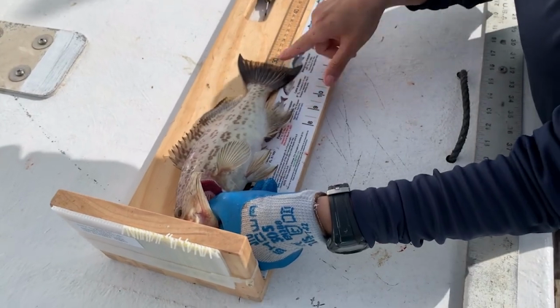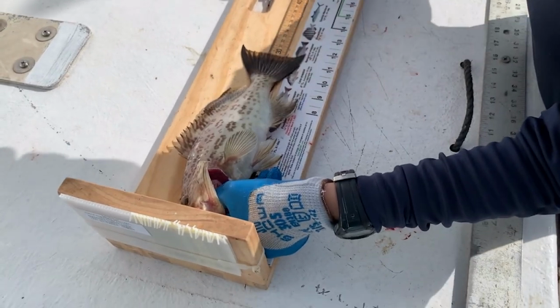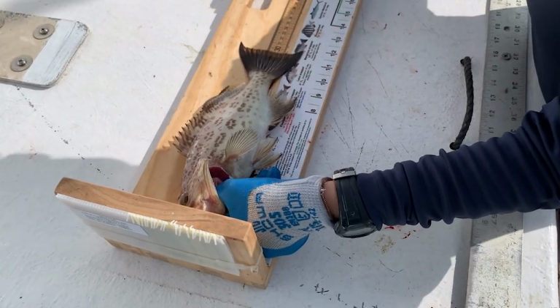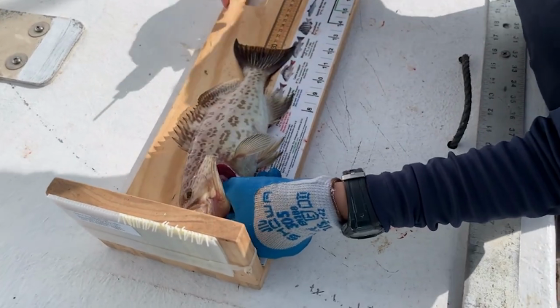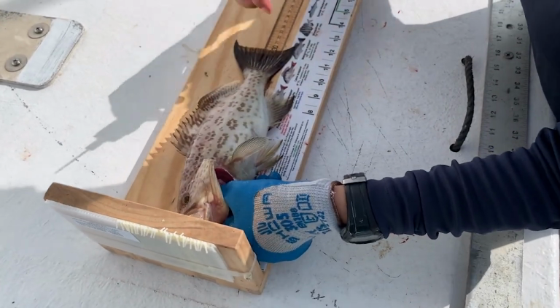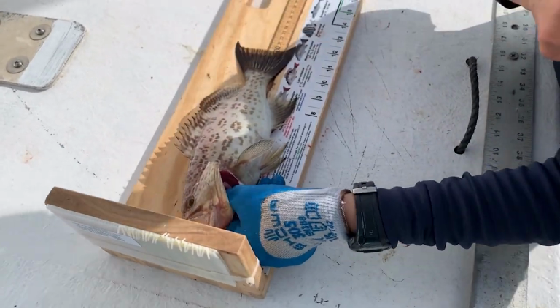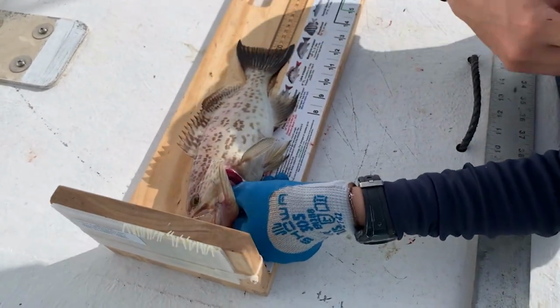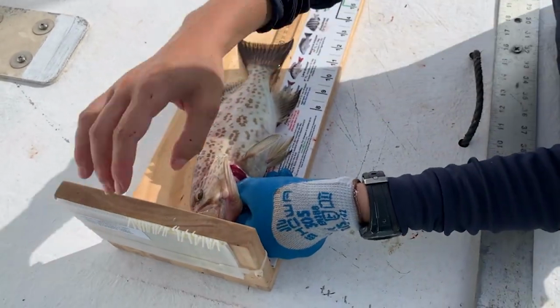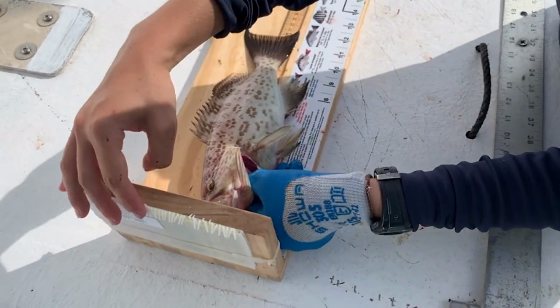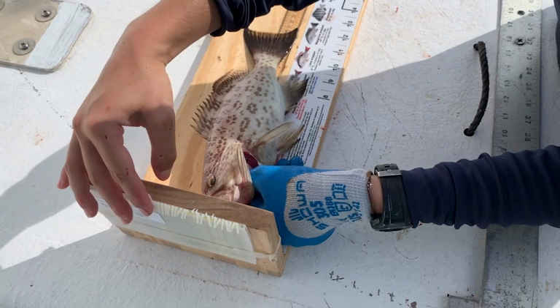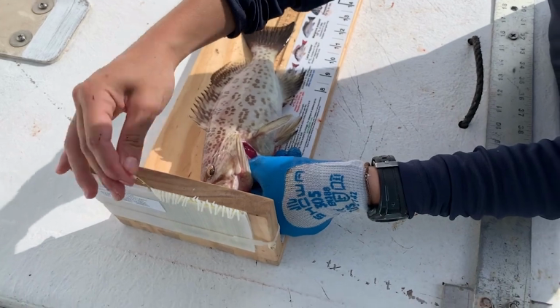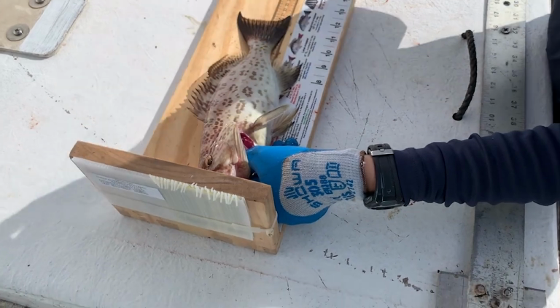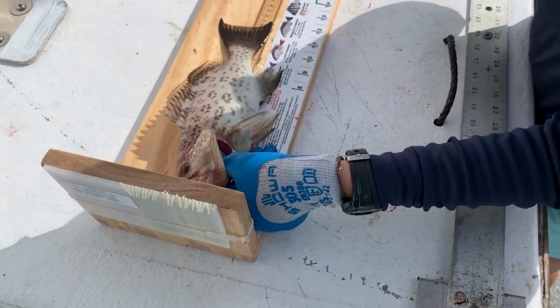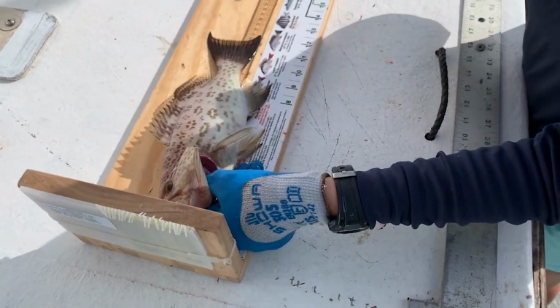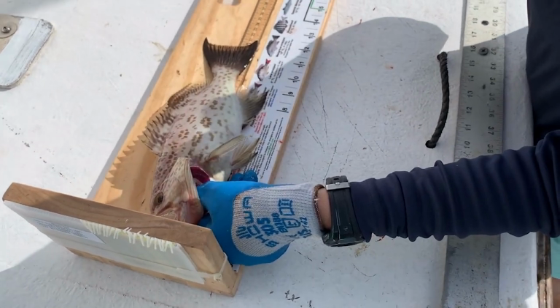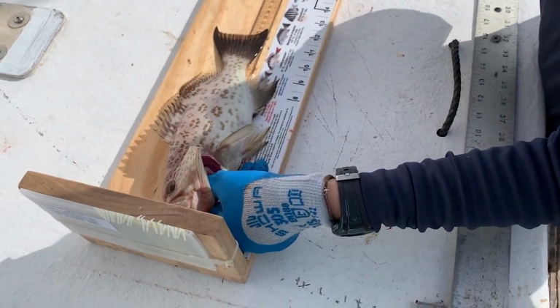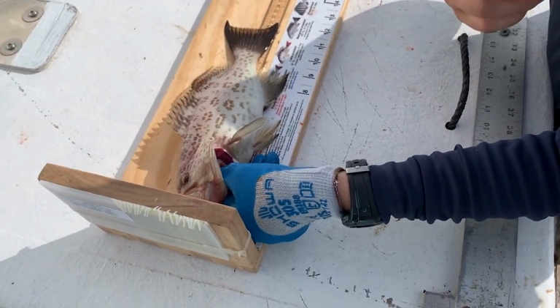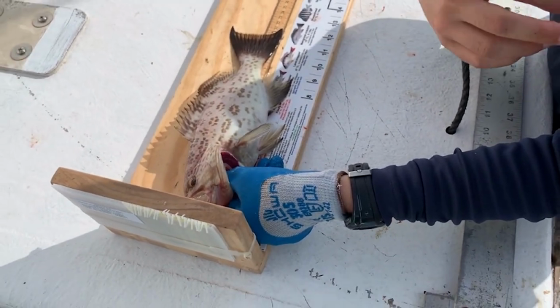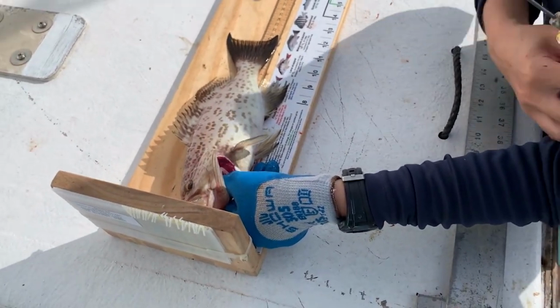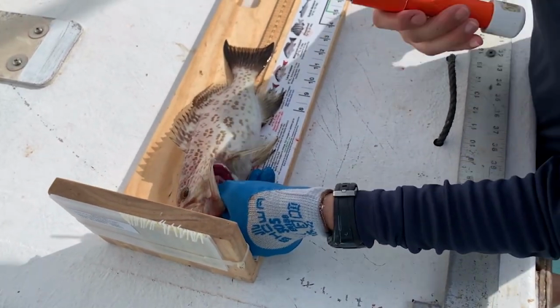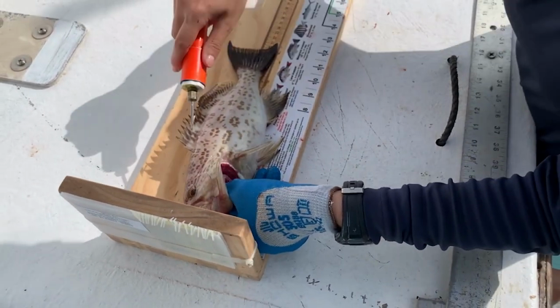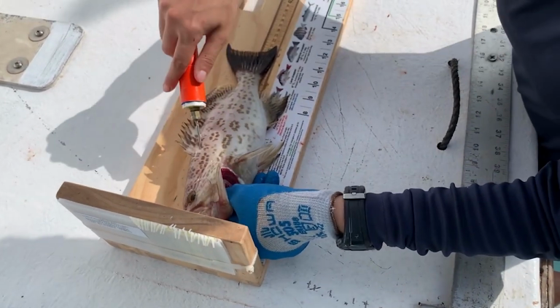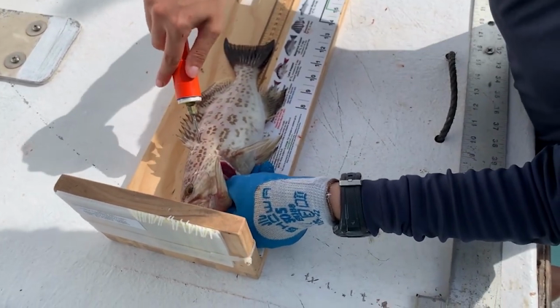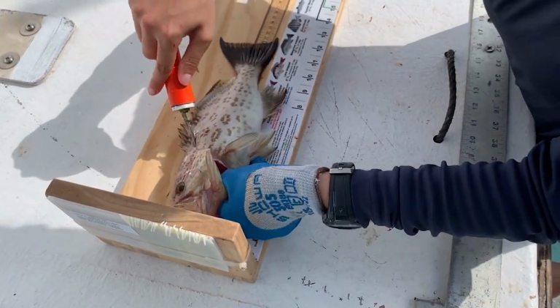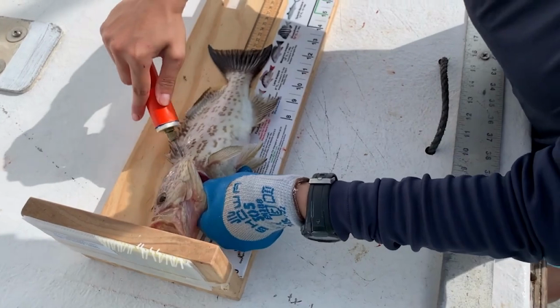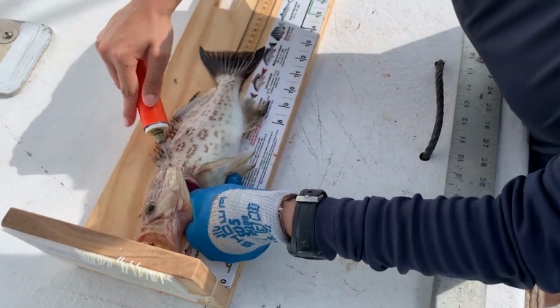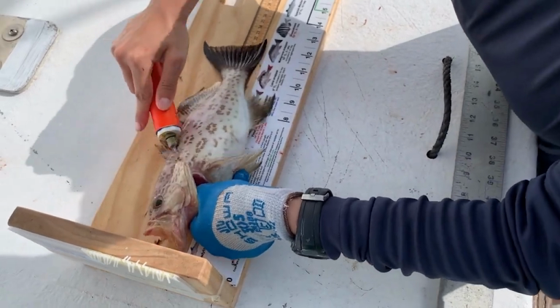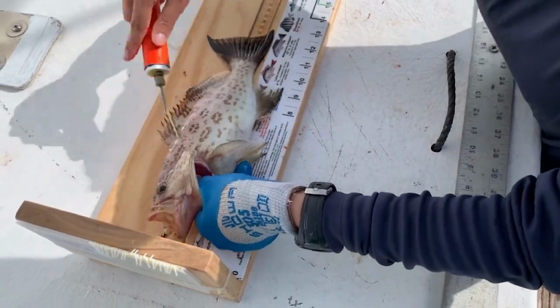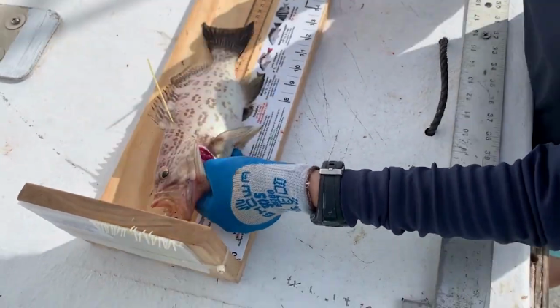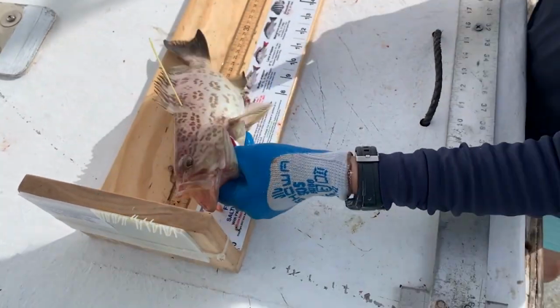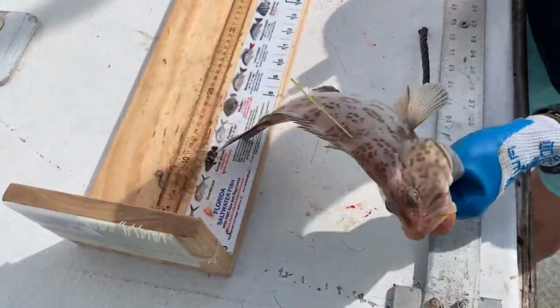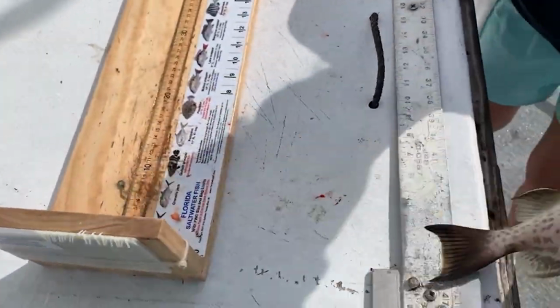The tag has a unique number along with information about who to contact if the fish is caught again by an angler in the future. When a fish is tagged, the biologist notes the location, species, and size.